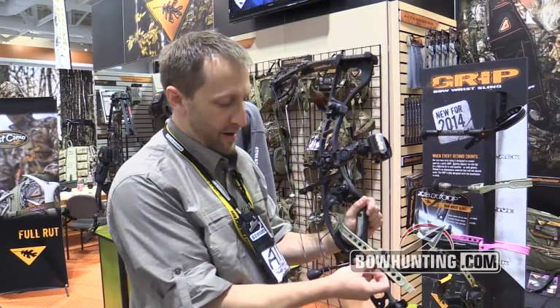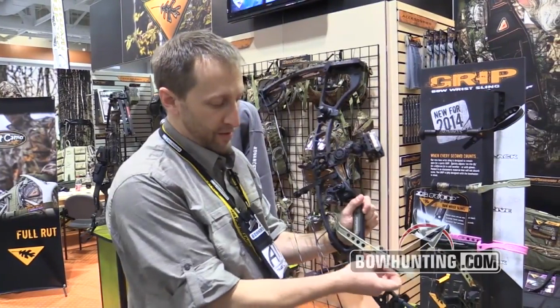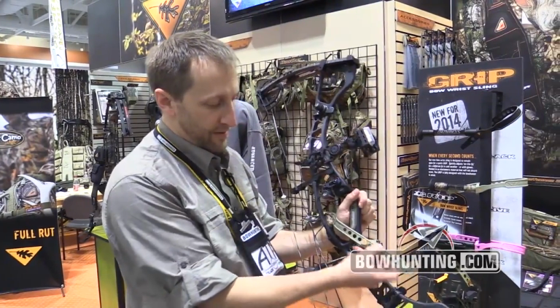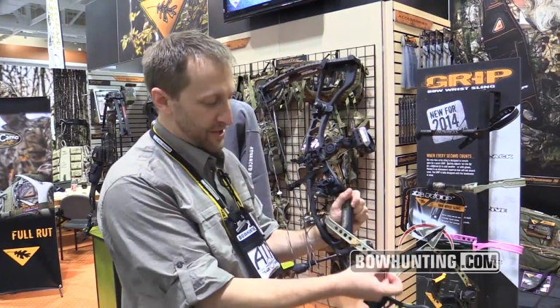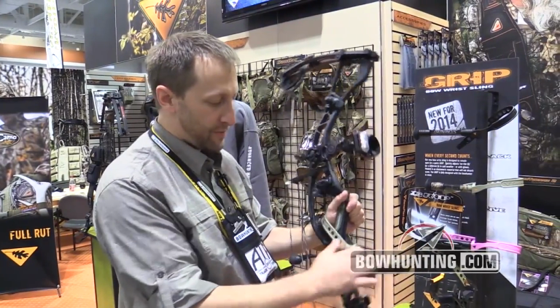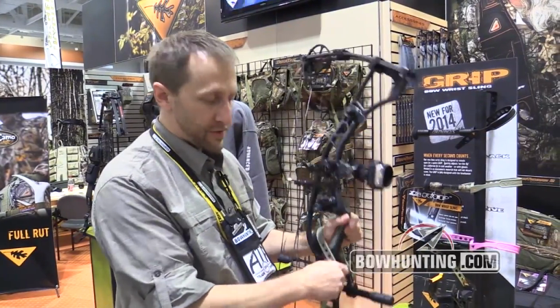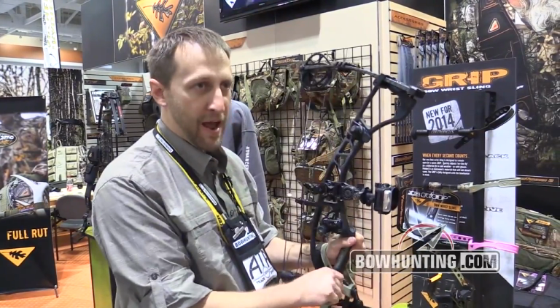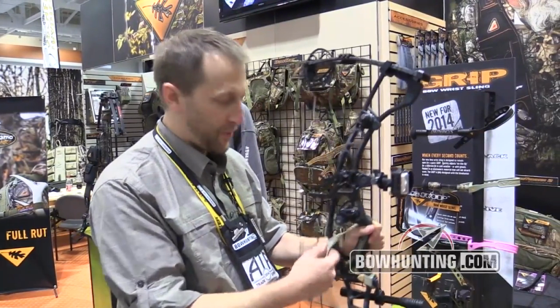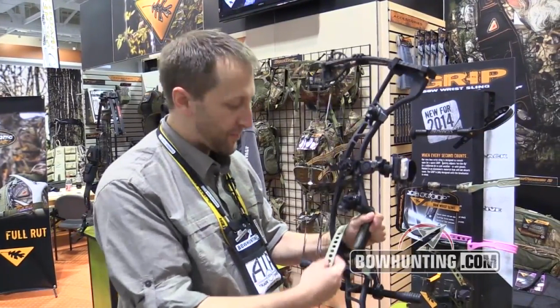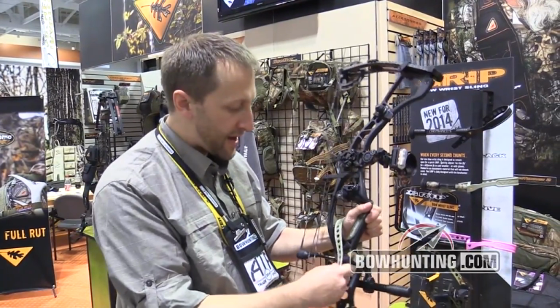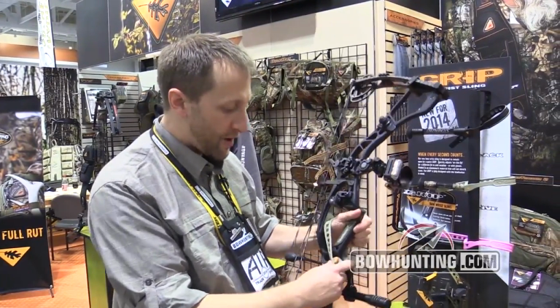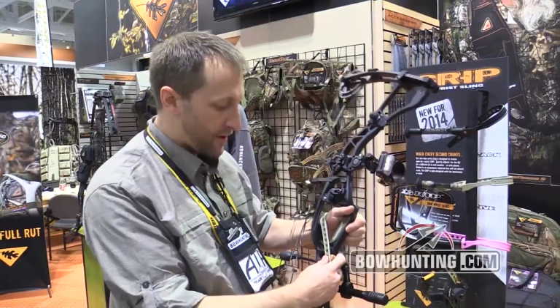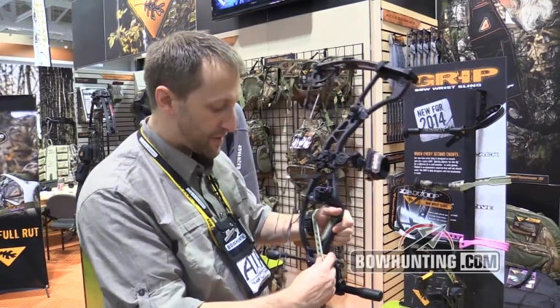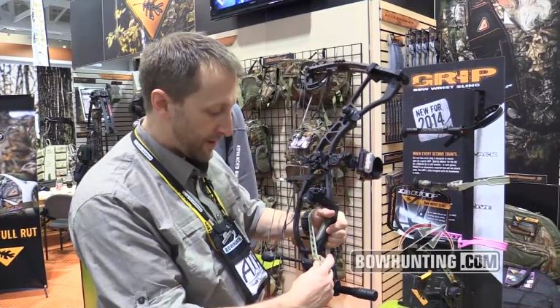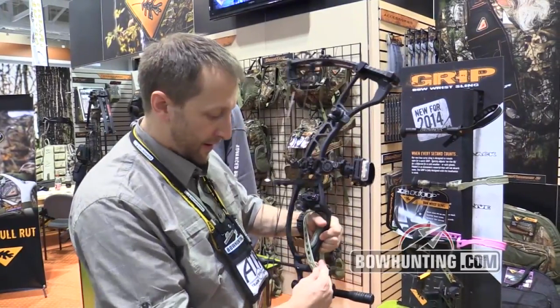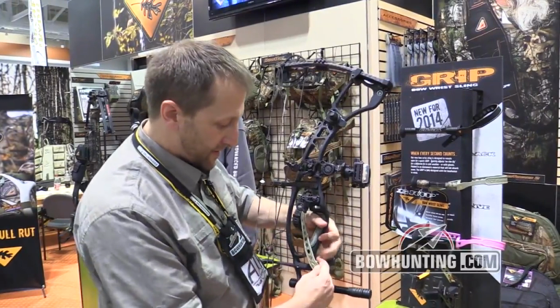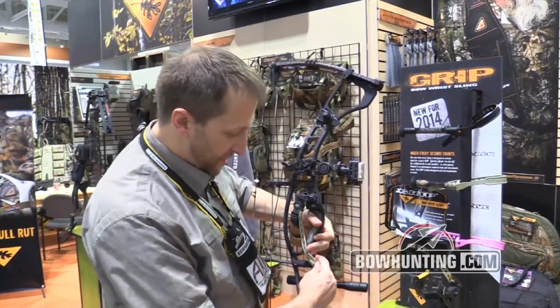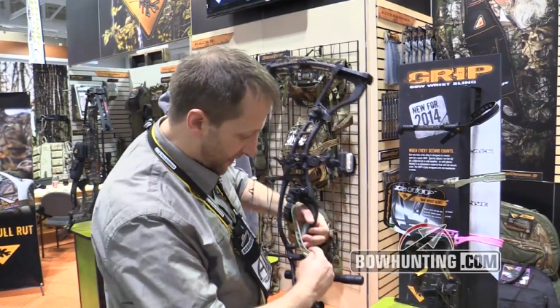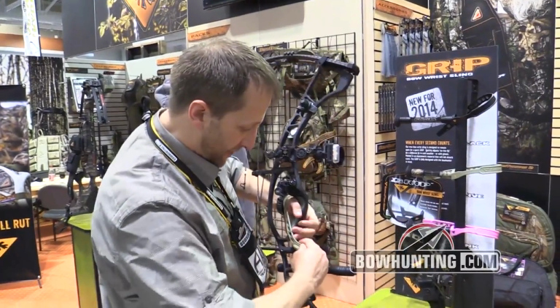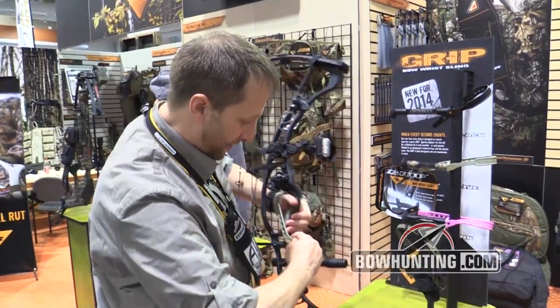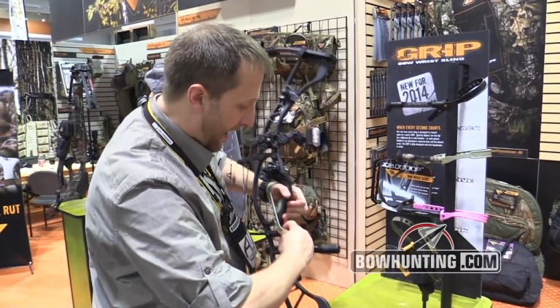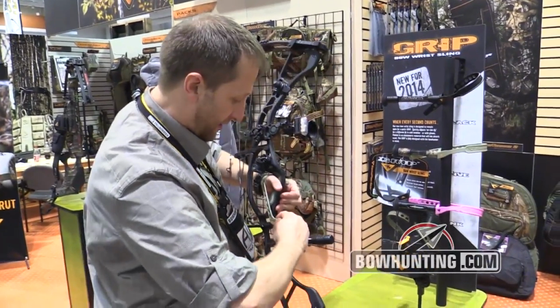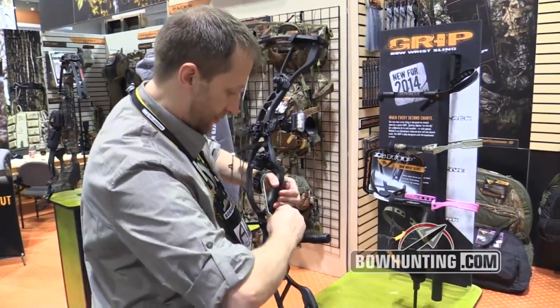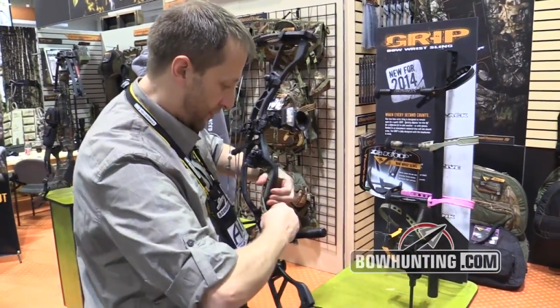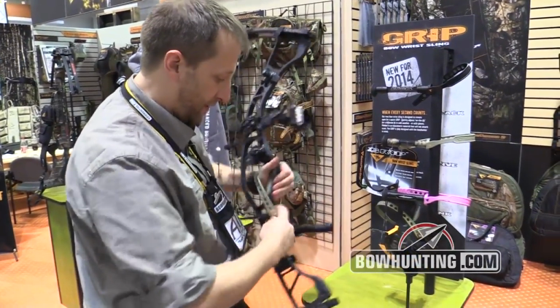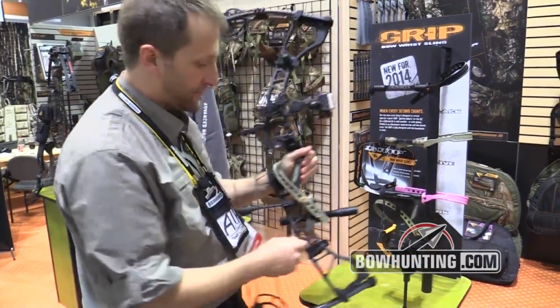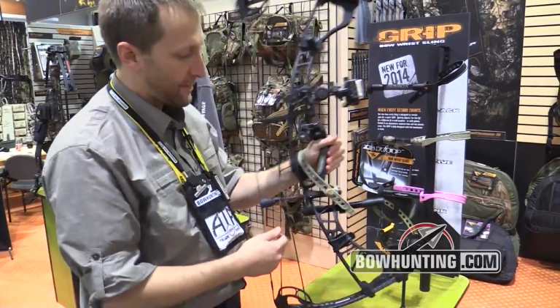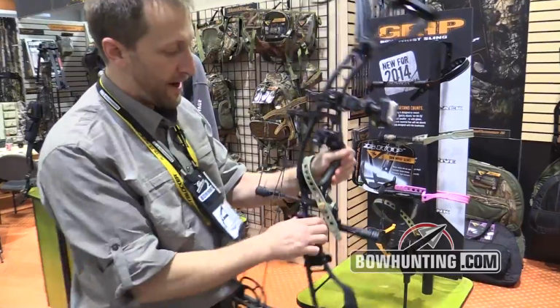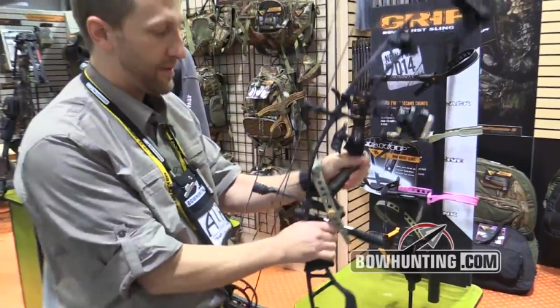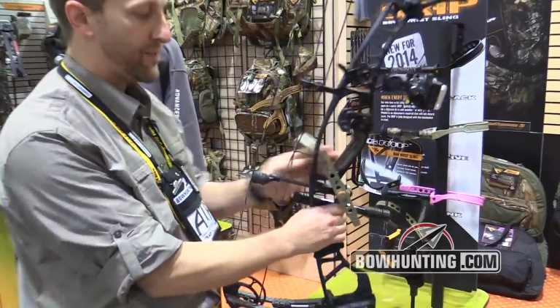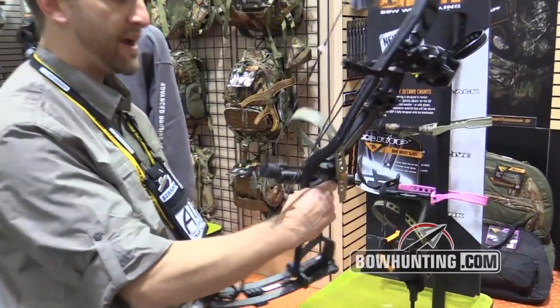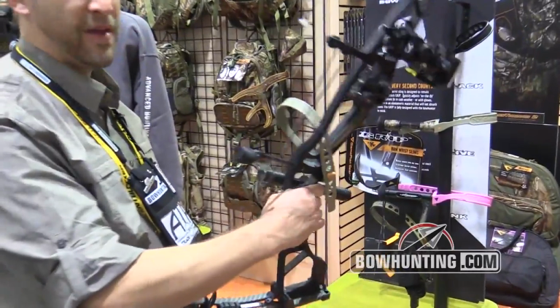It's all length adjustable, so if you happen to put a different jacket on, or gloves or something, you can simply change the length on the fly really quickly, and now it's a different sized fit.